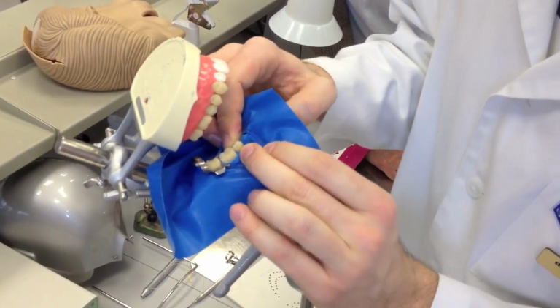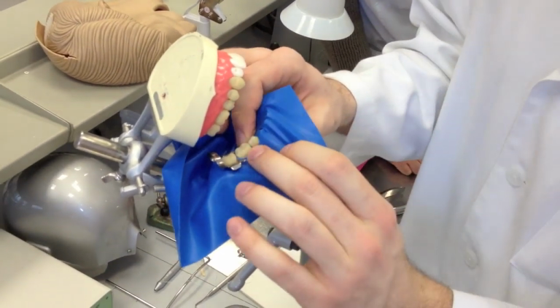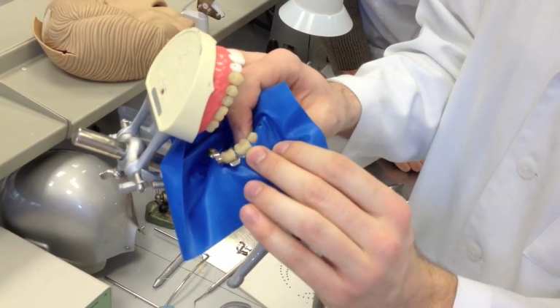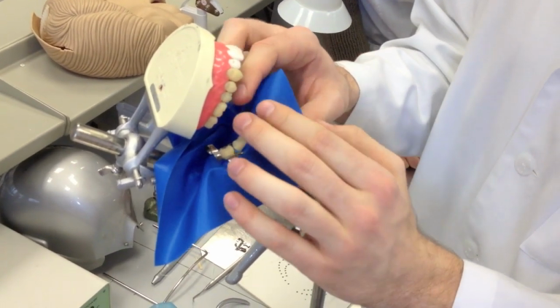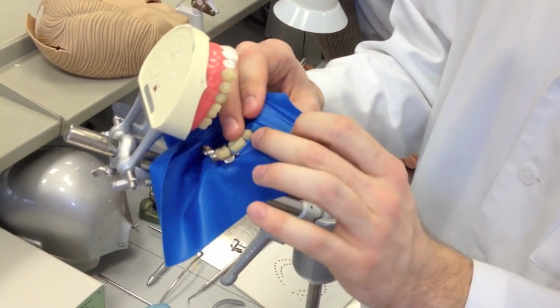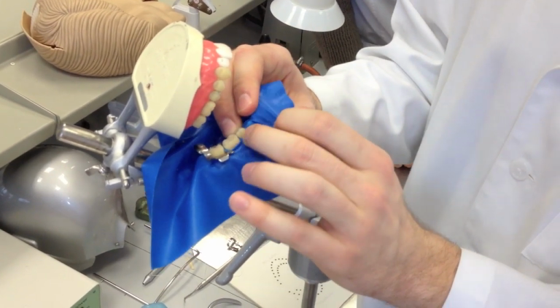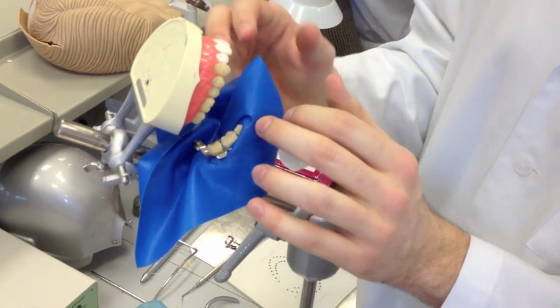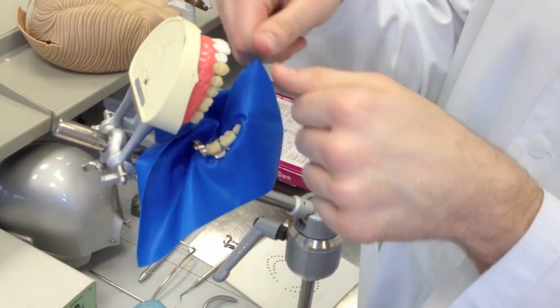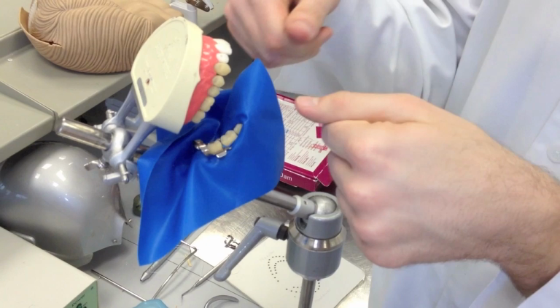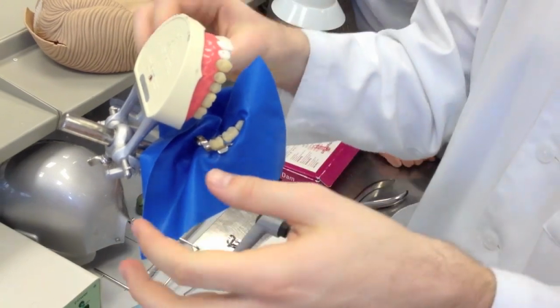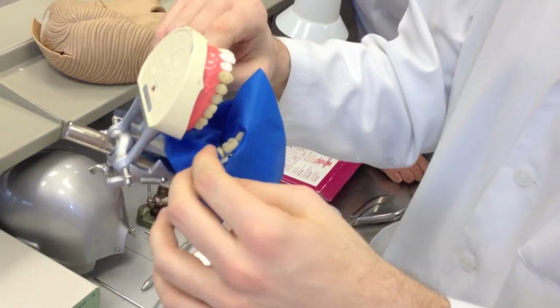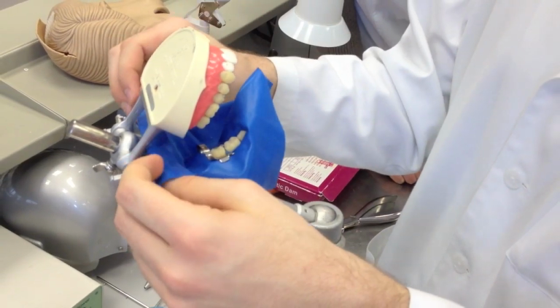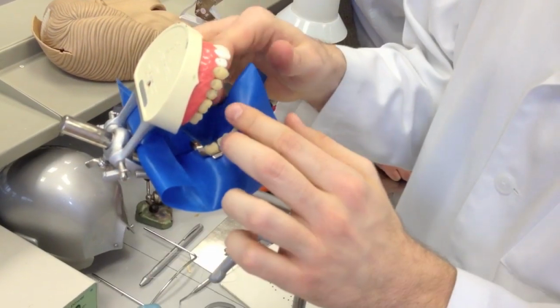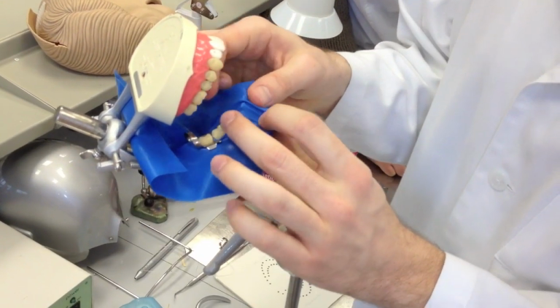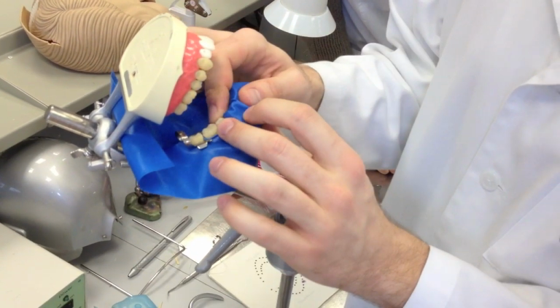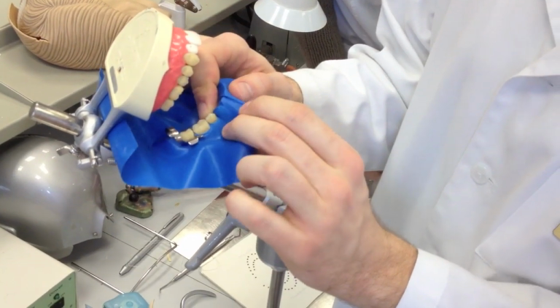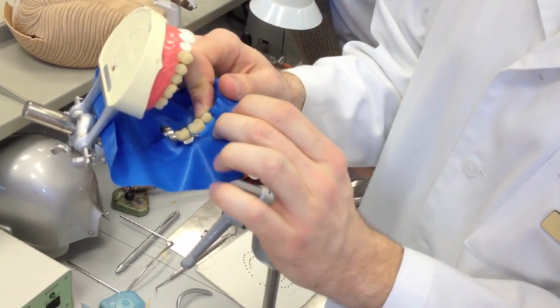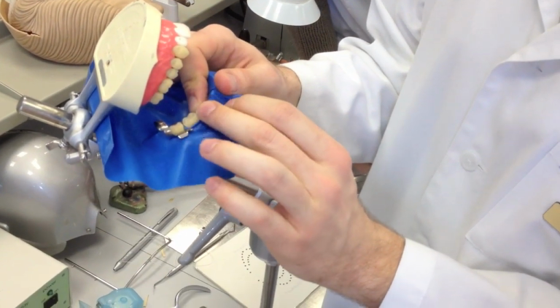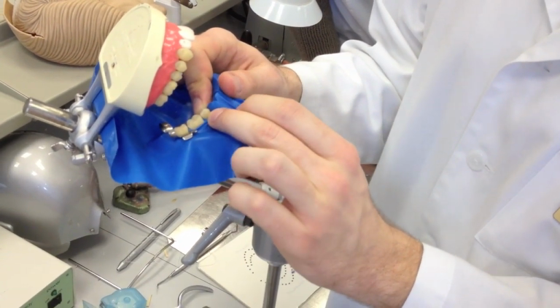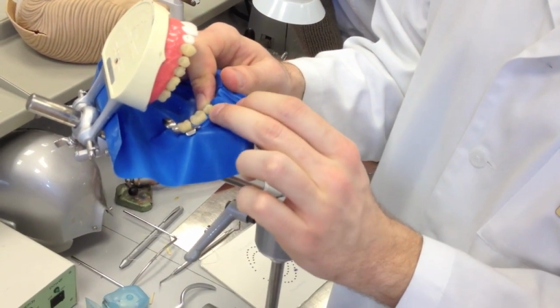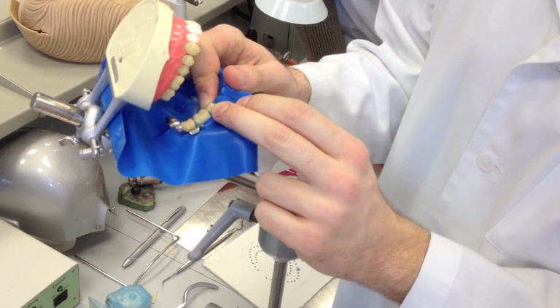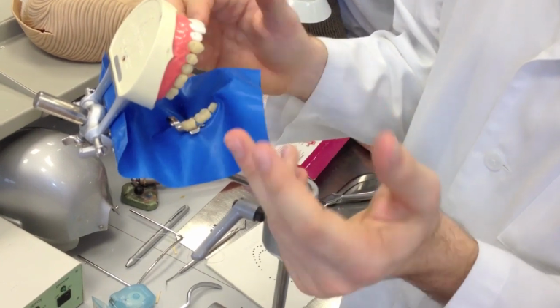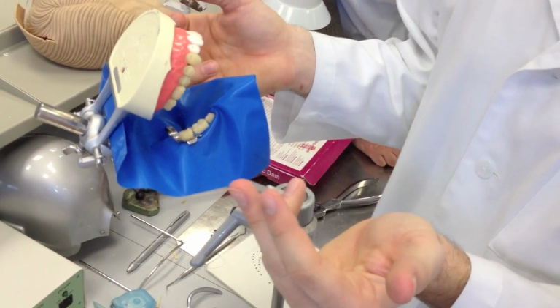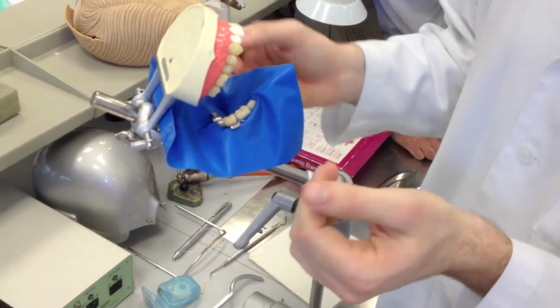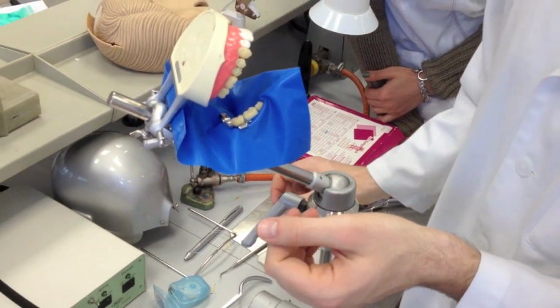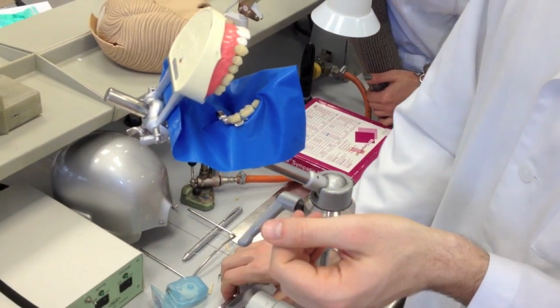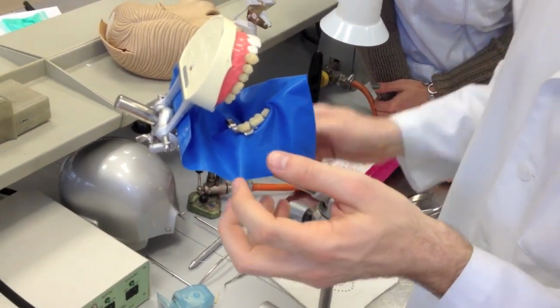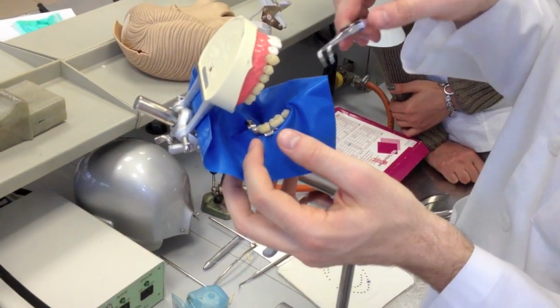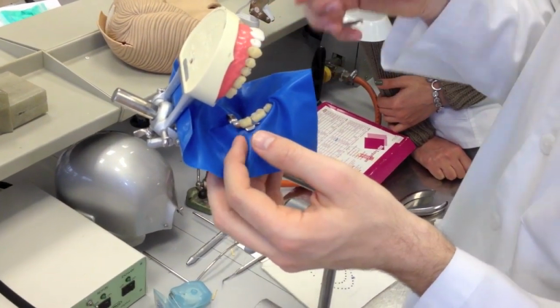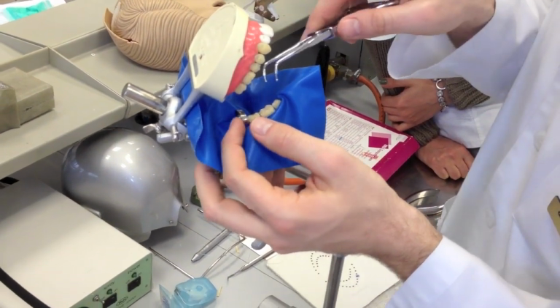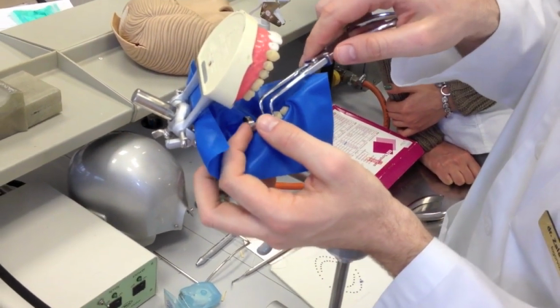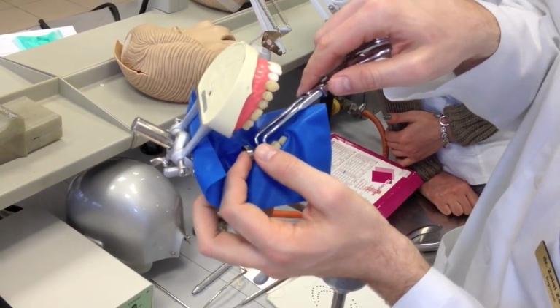Then the same way, apply it on the adjacent teeth. Check with the floss if it has passed the approximate contact point. If necessary, fix it with the wedge, and then you're done — of course, the frame and all the rest.